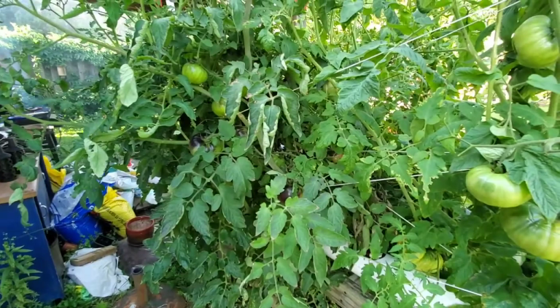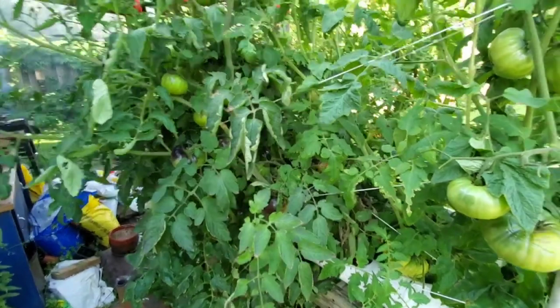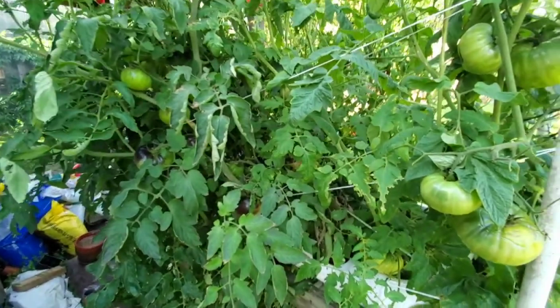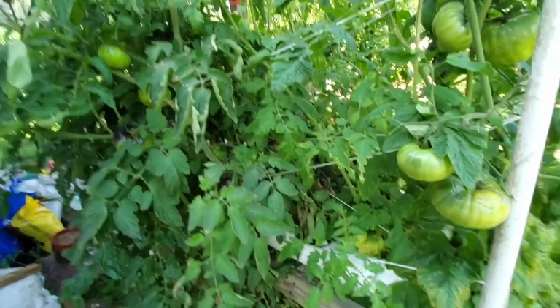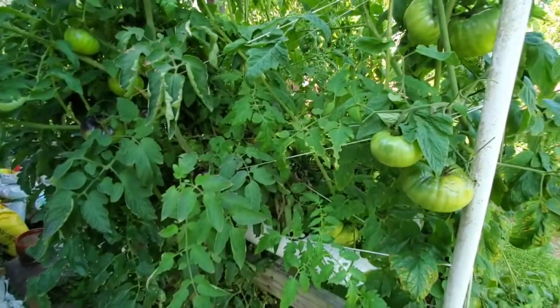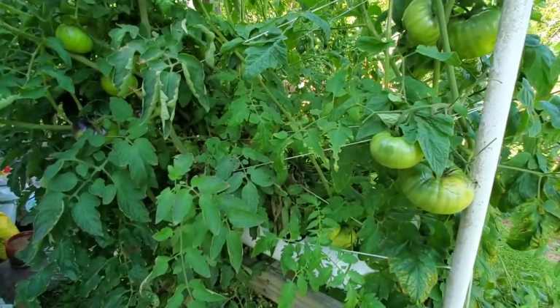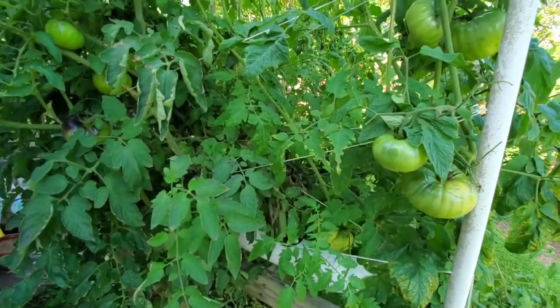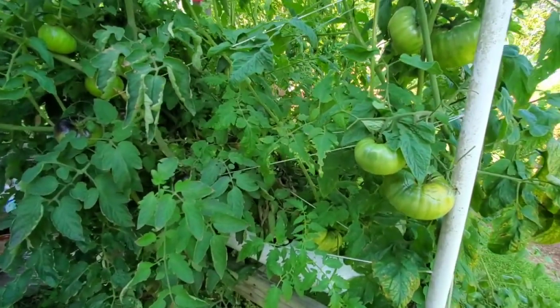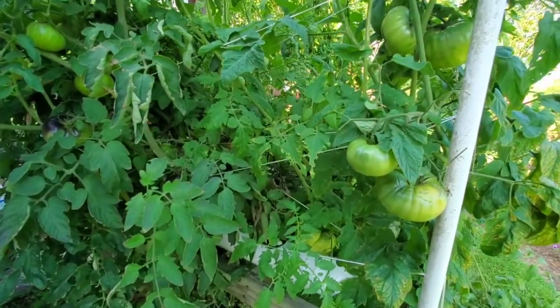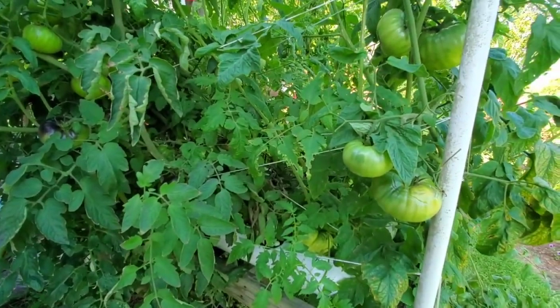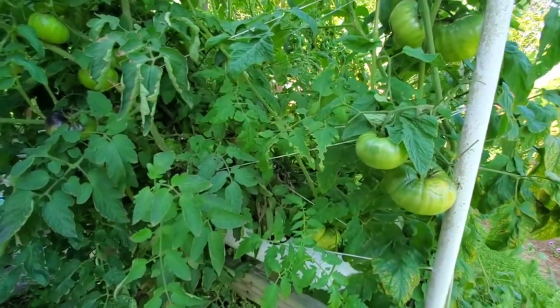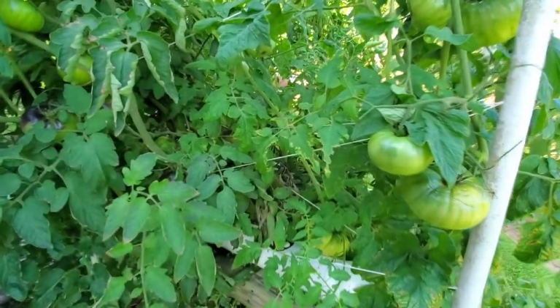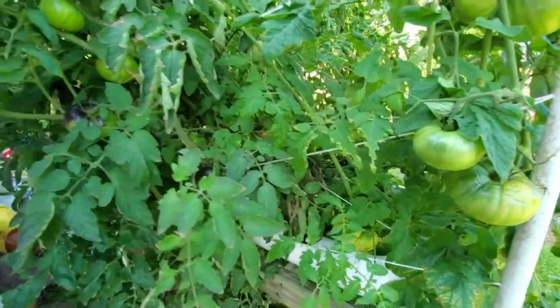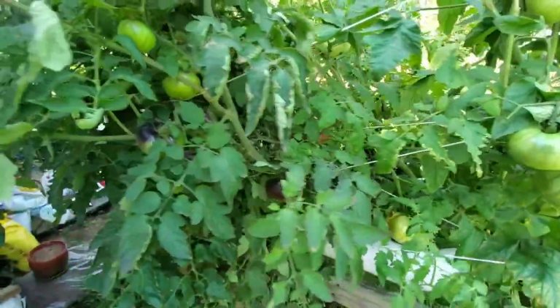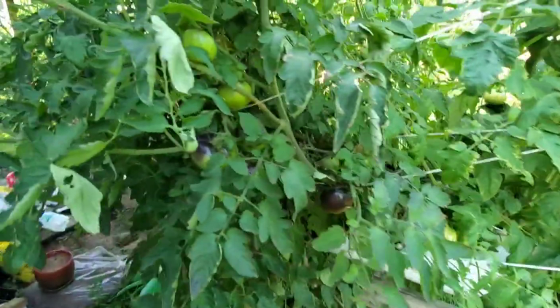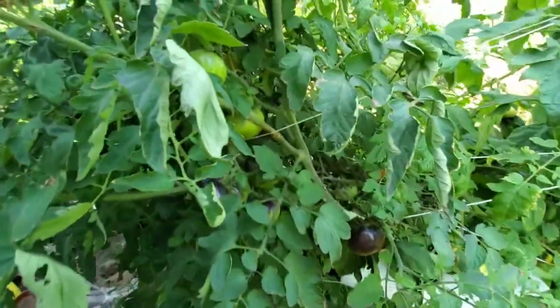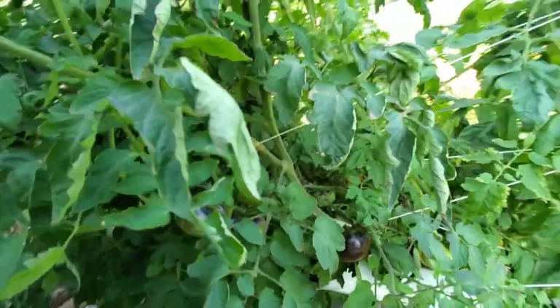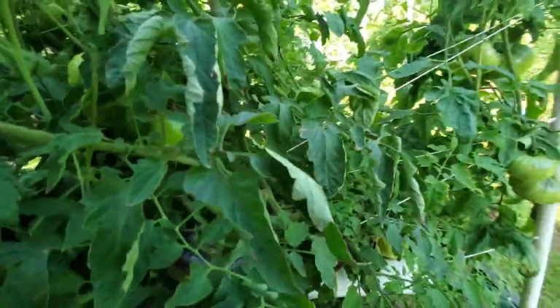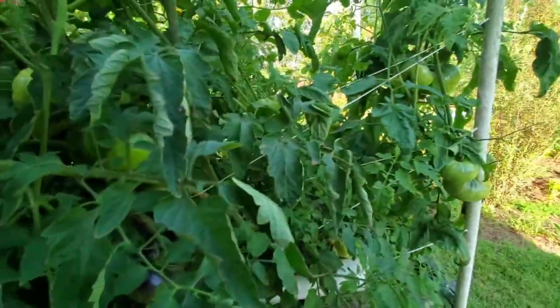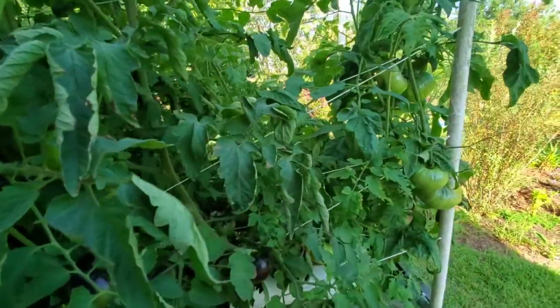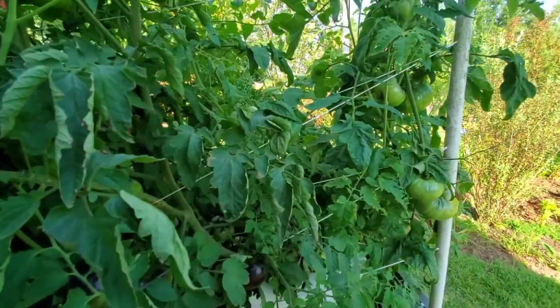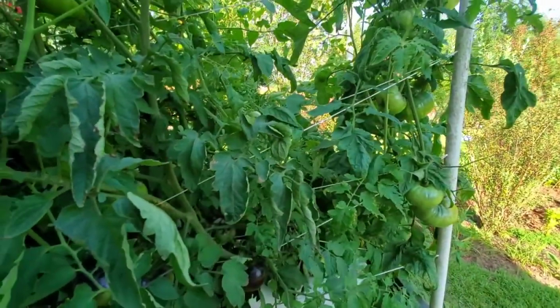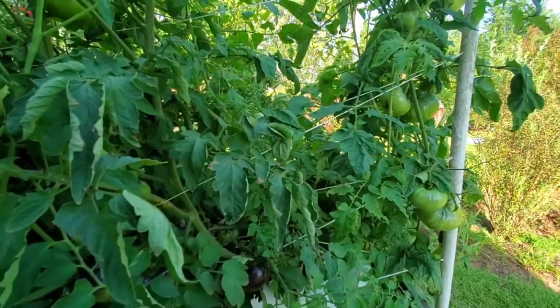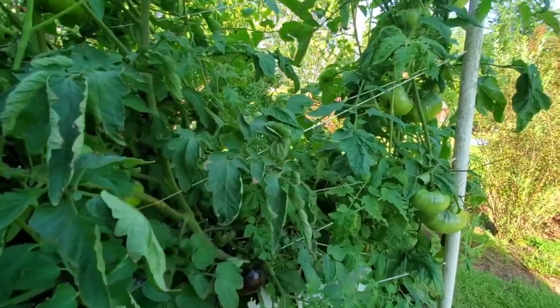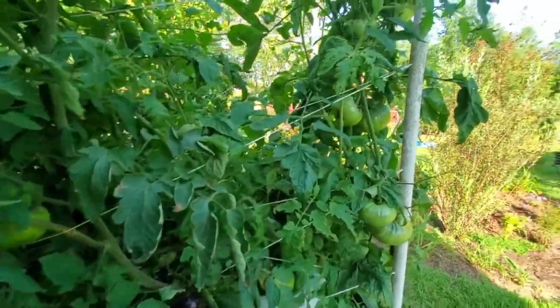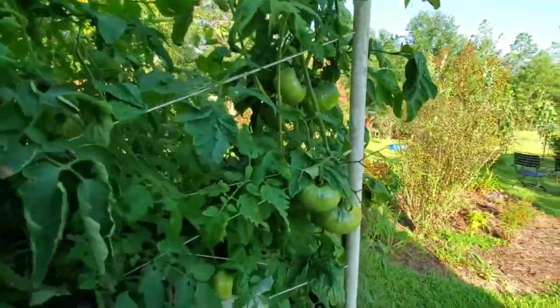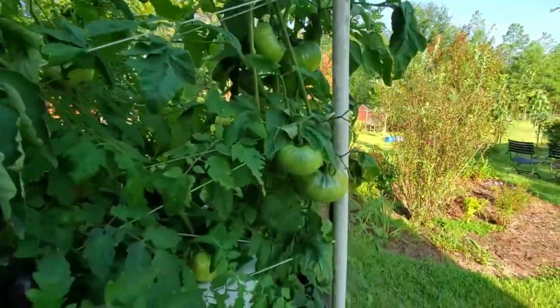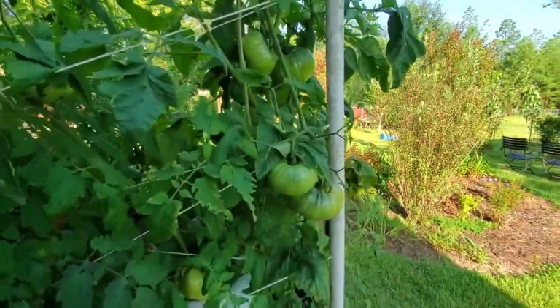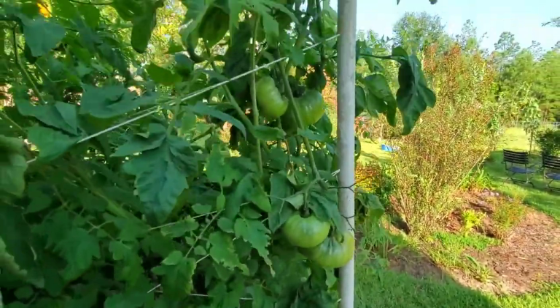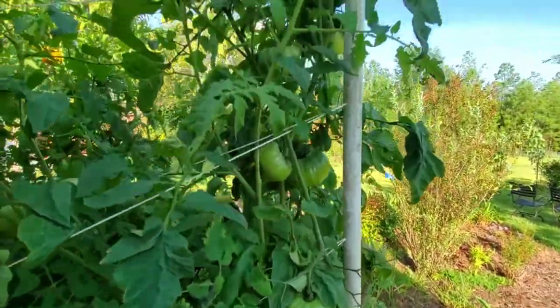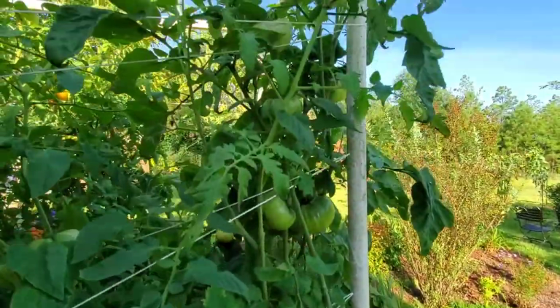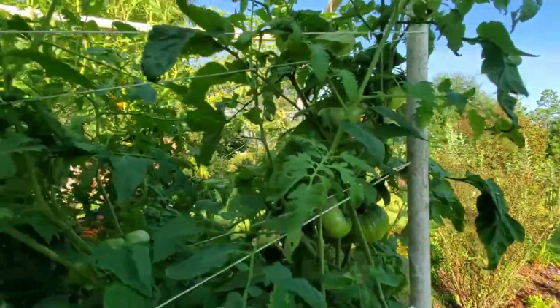Something else I'm discovering while filming: always look down at your feet, because this is the second time I wound up standing in an ant bed. They're all over the place. It's been raining a bunch and then once it quits raining, they just seem to come out.